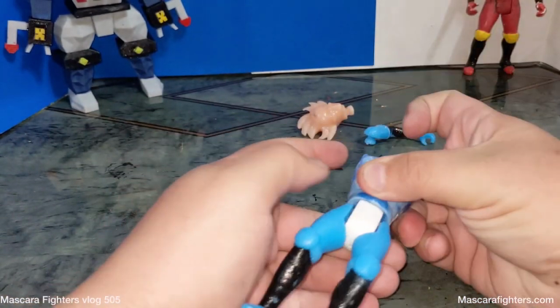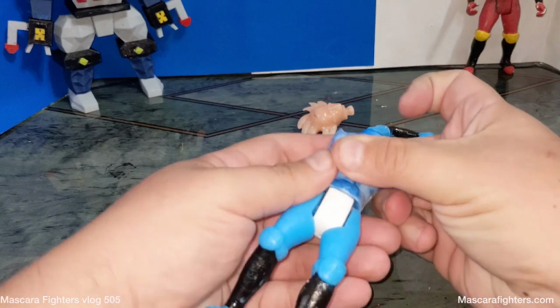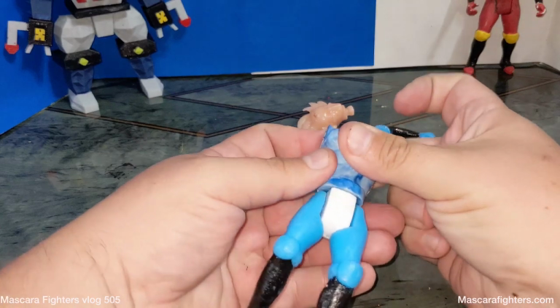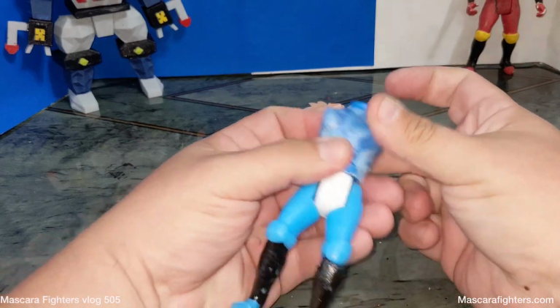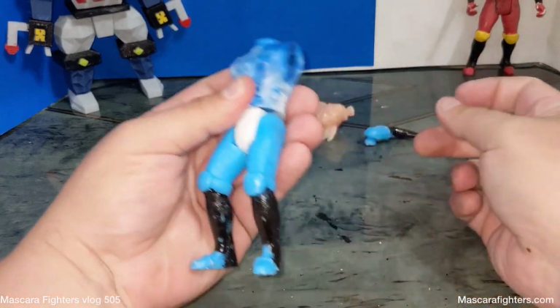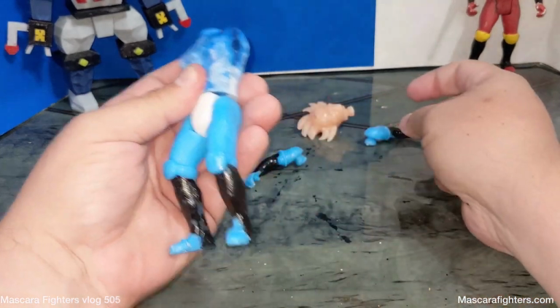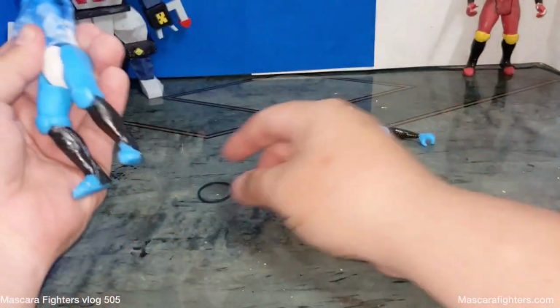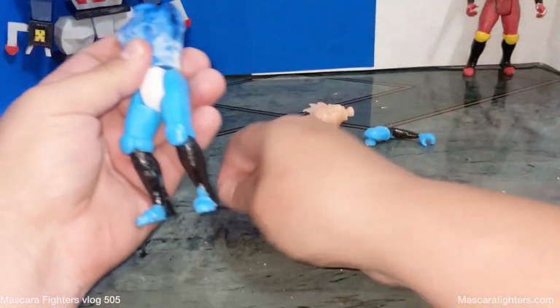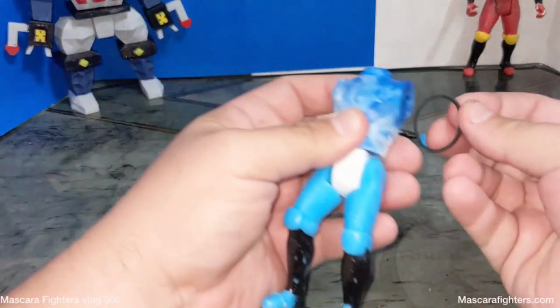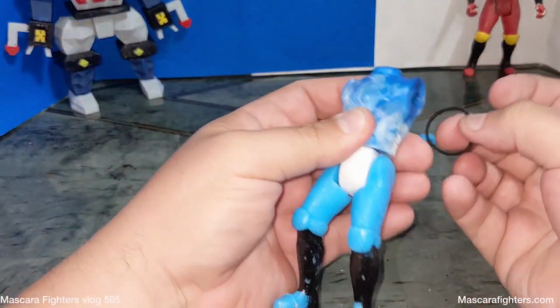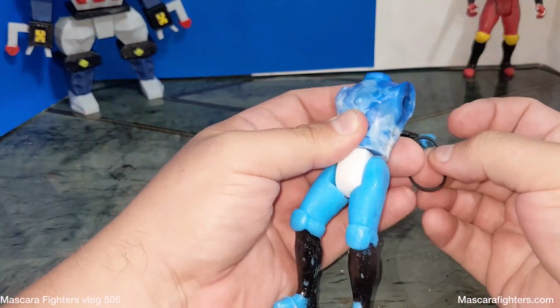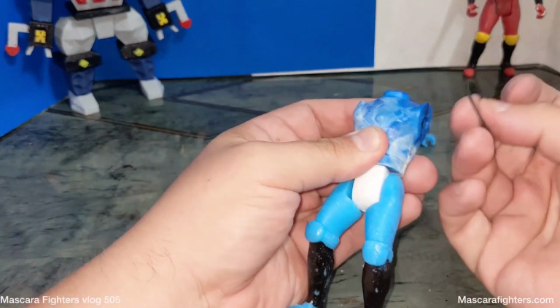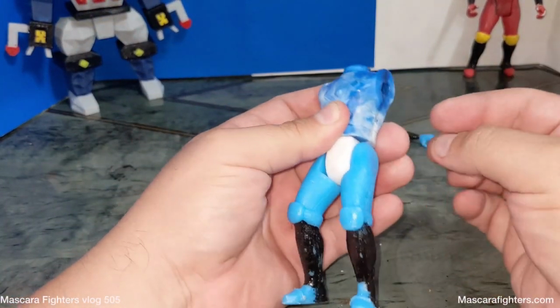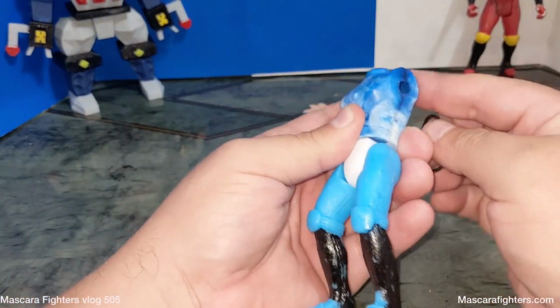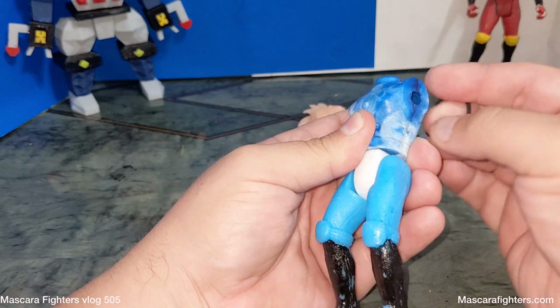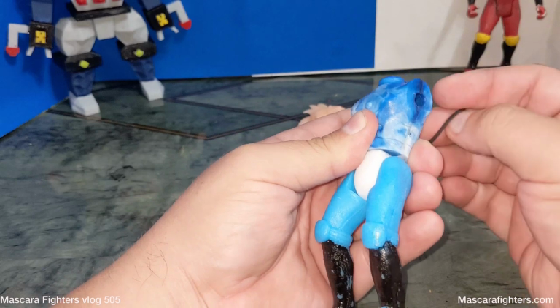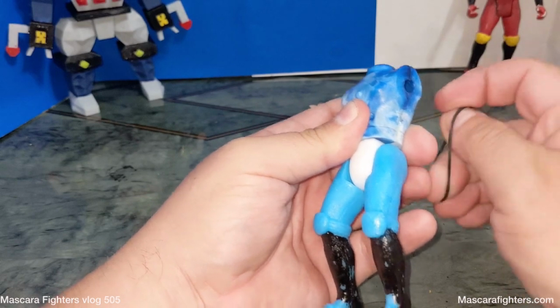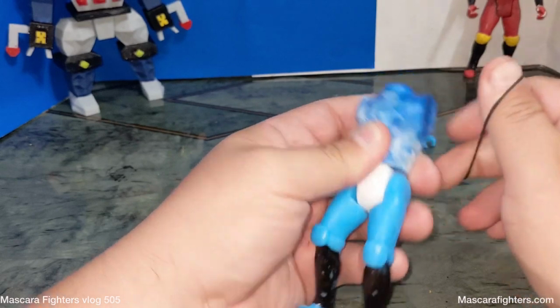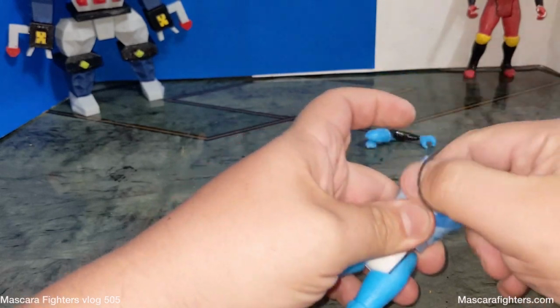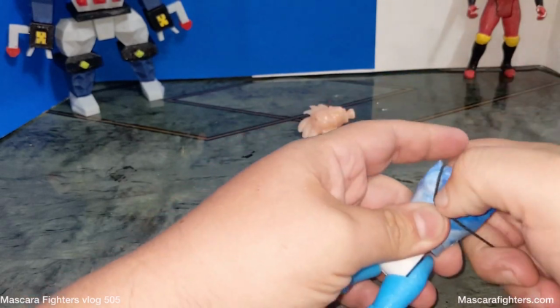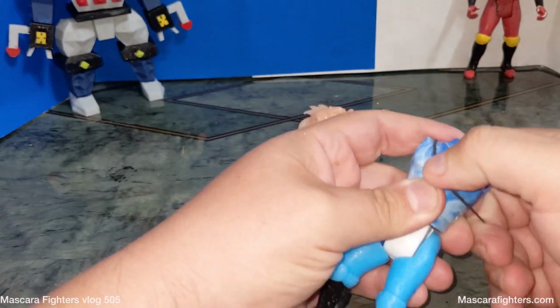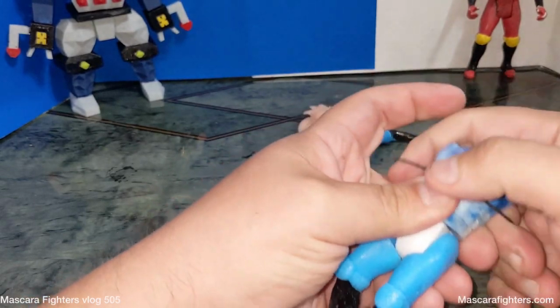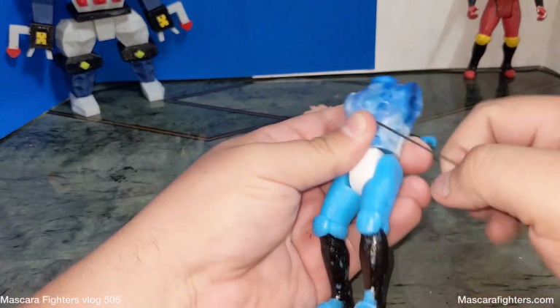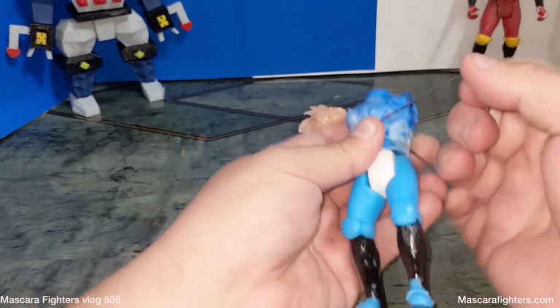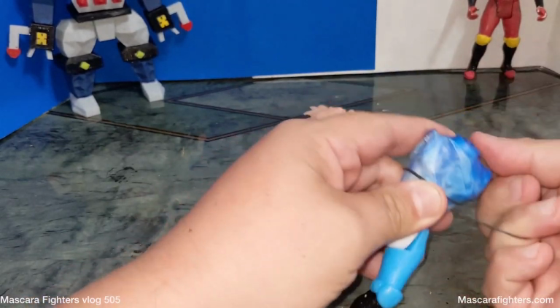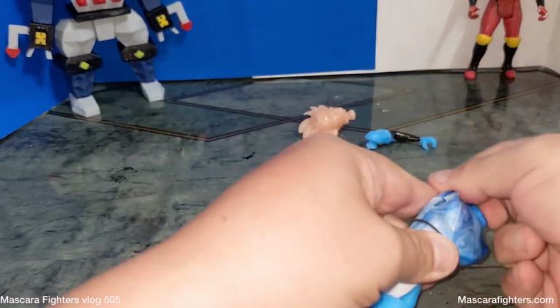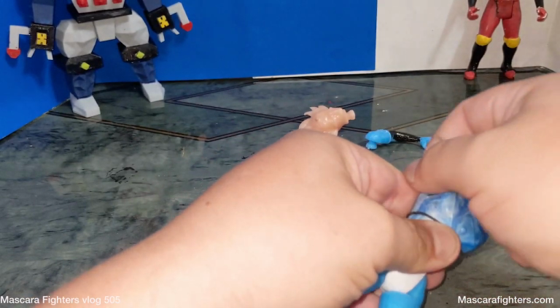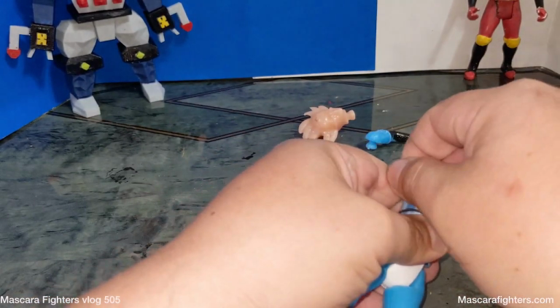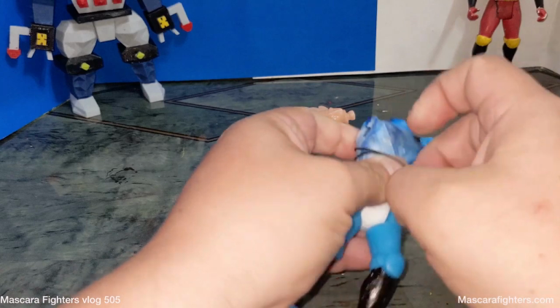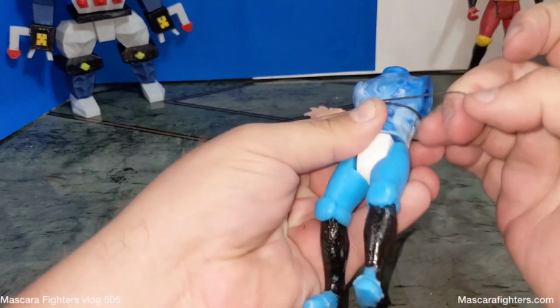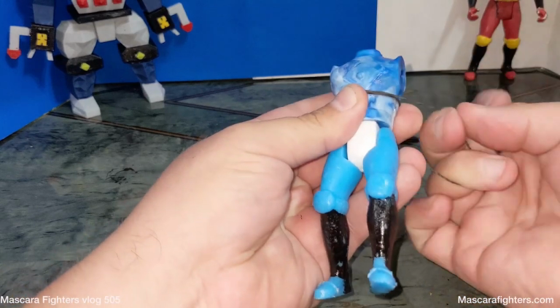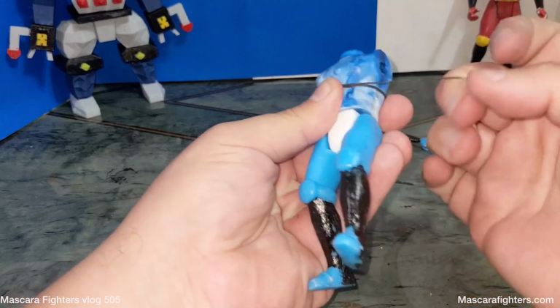Here we go. This is just an assembly, this isn't final gluing. I'm gonna just hold them with a rubber band for the time being.